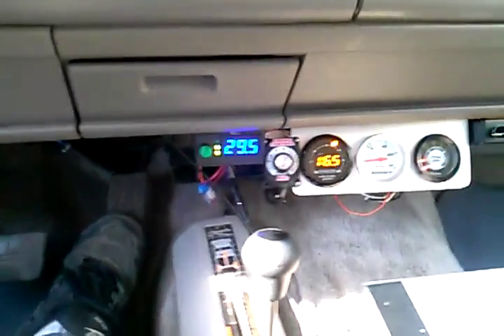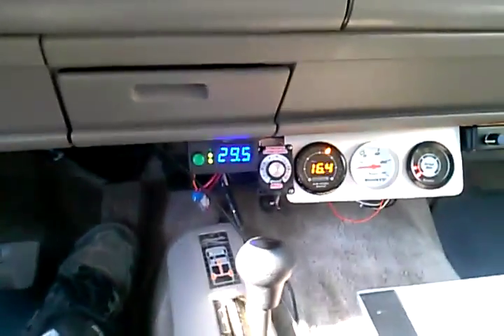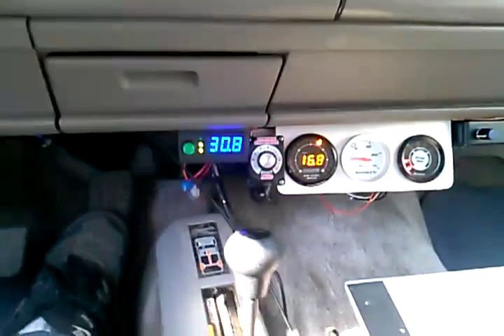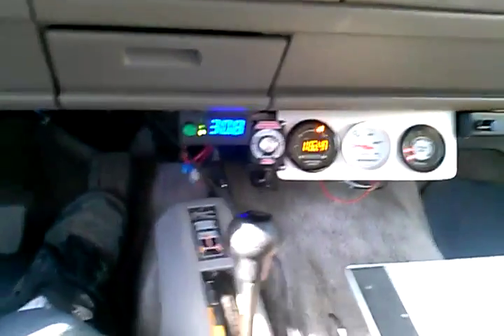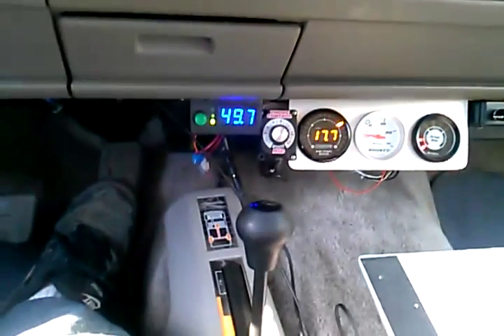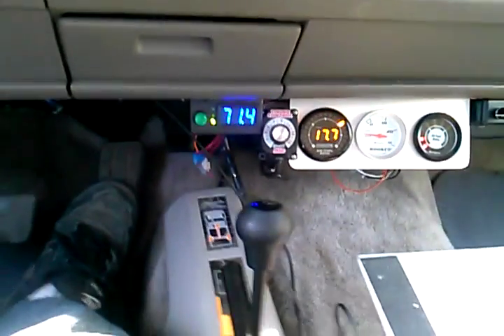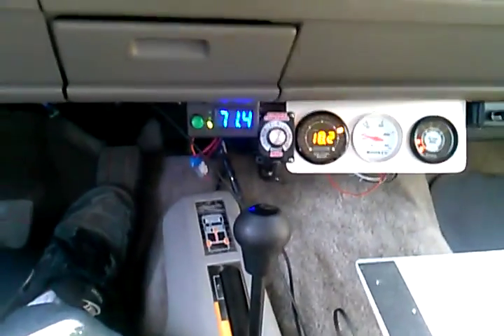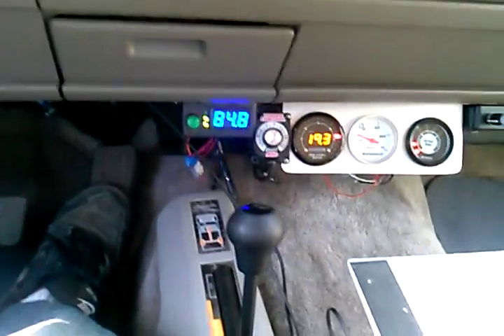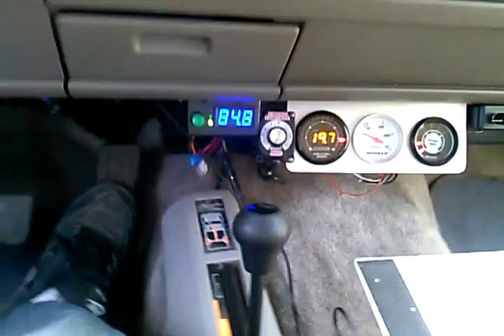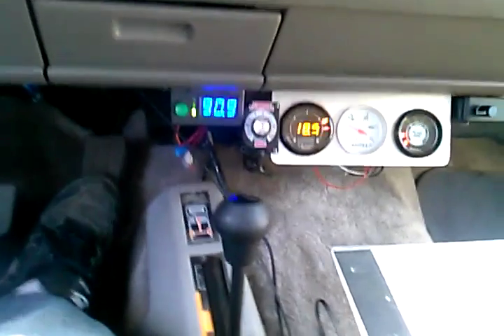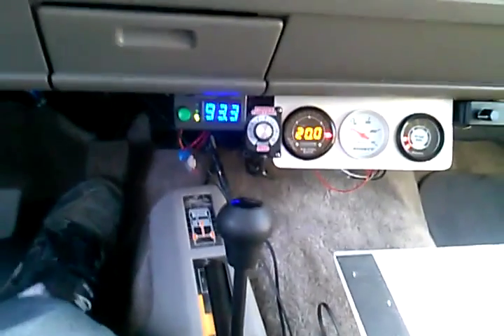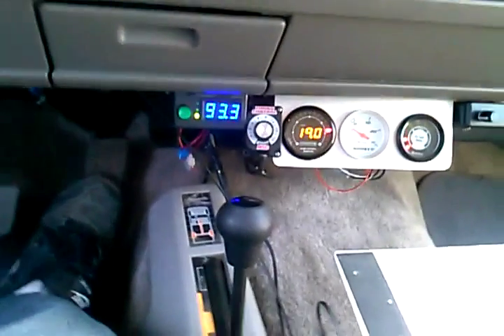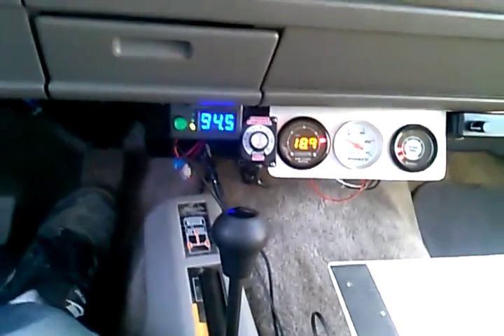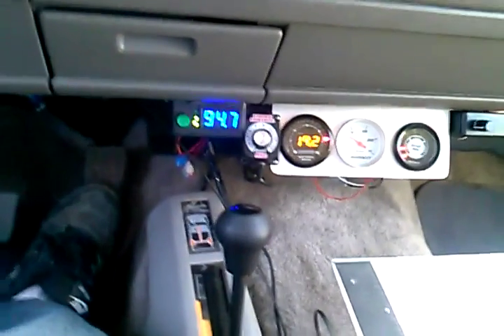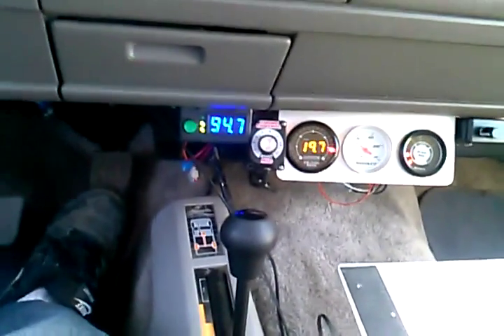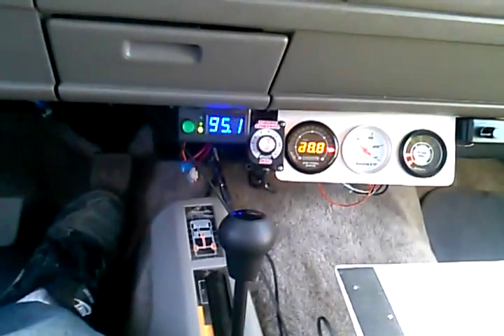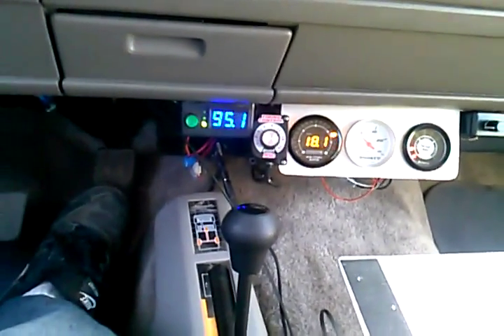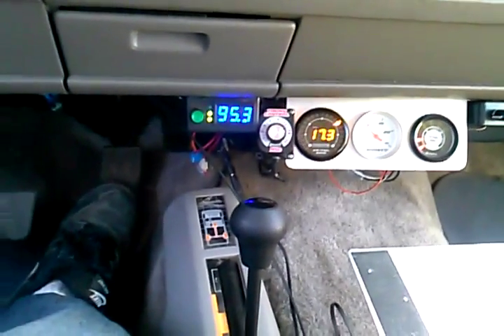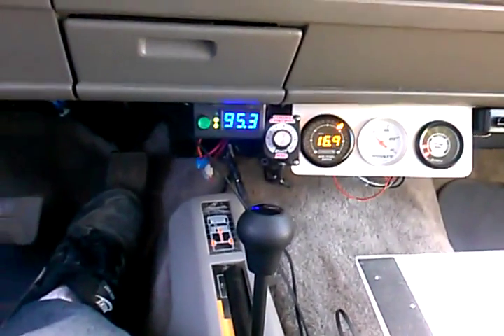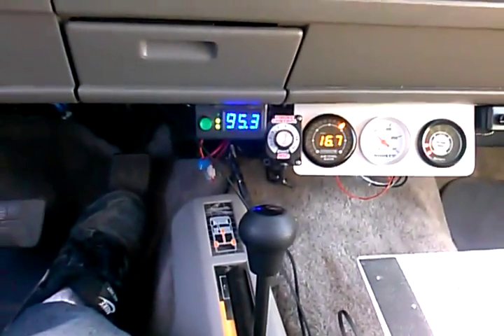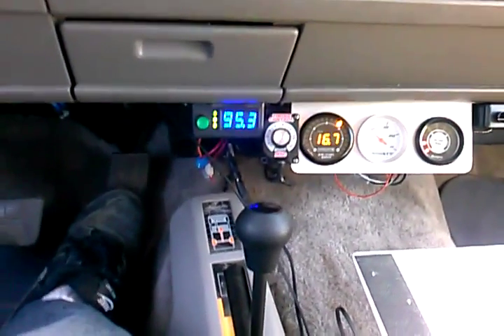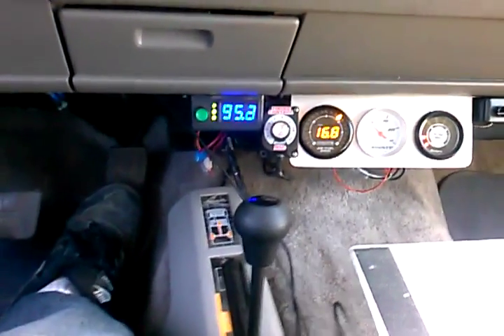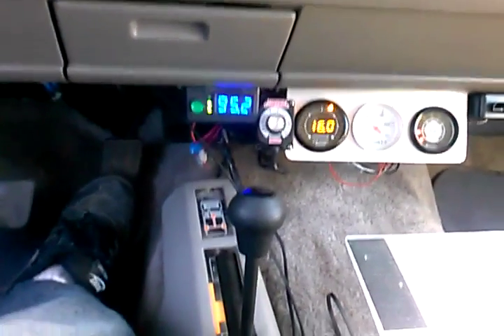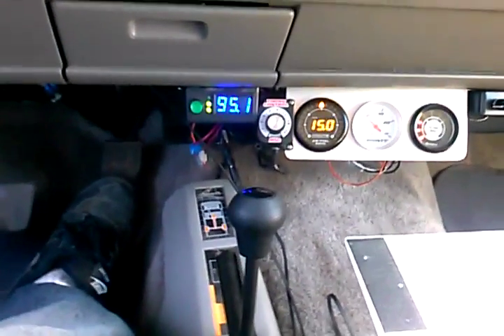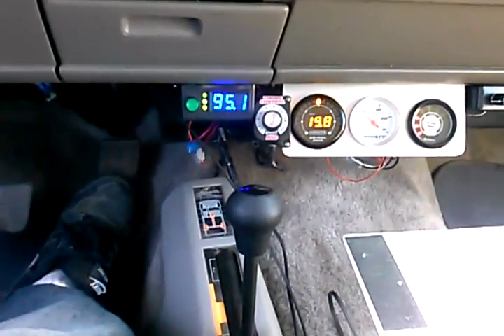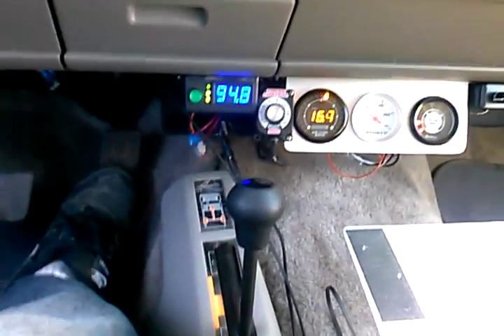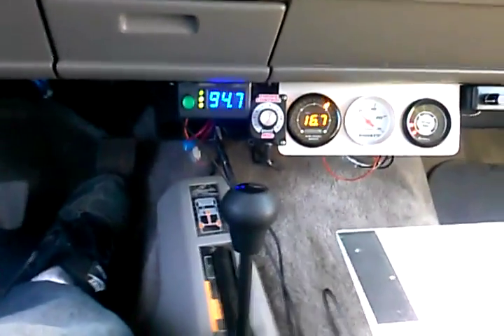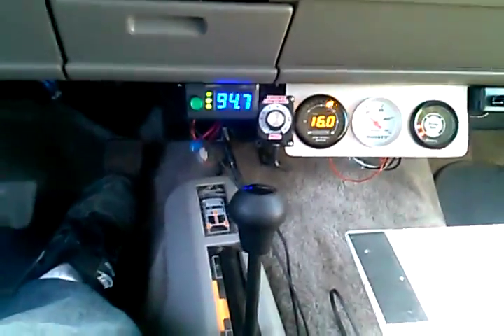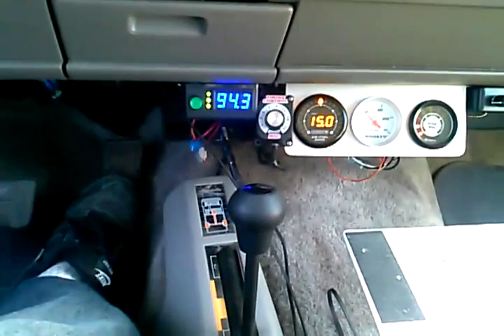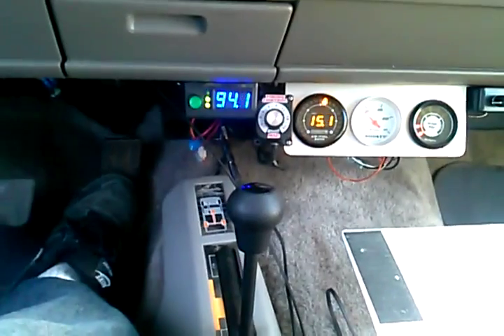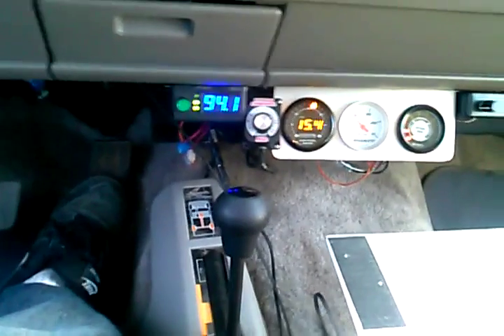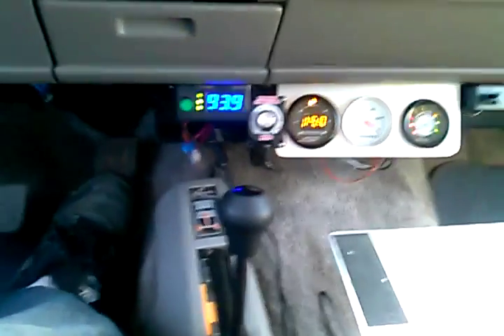Just doing a video here. I just want to show you how I've reprogrammed the computer. As you can see, we step on the throttle and the air fuel ratio changes.